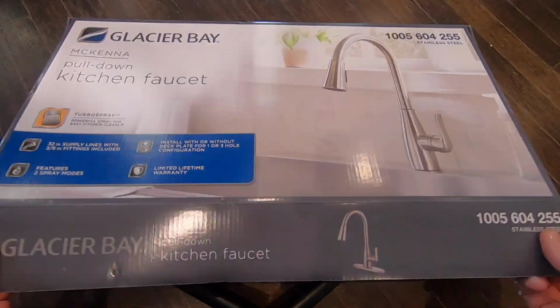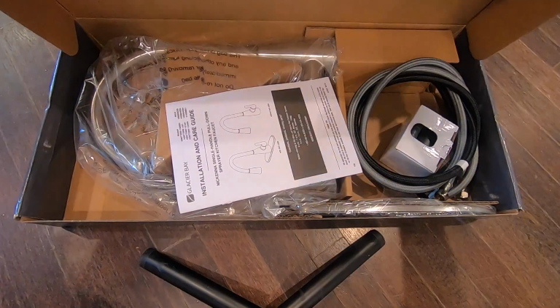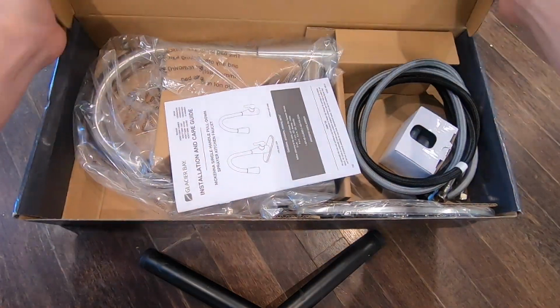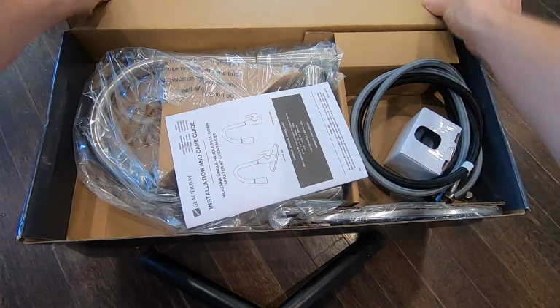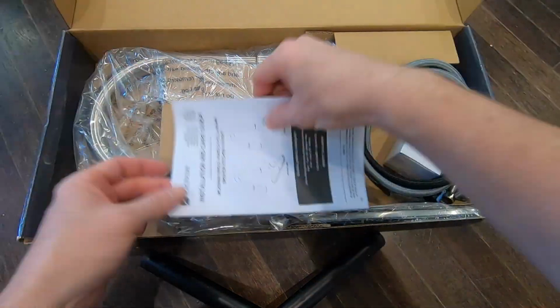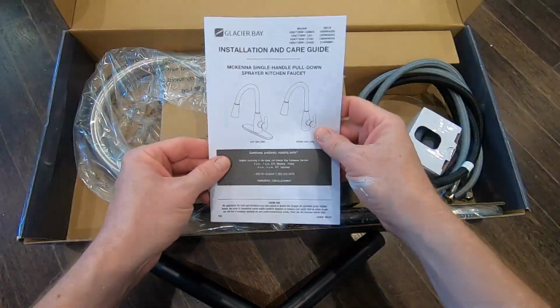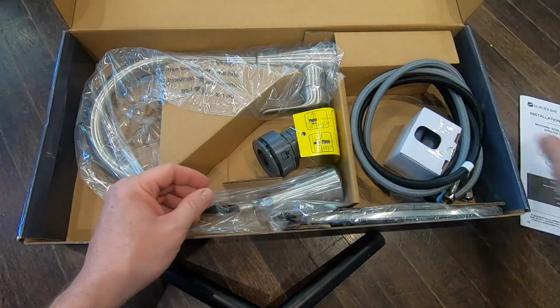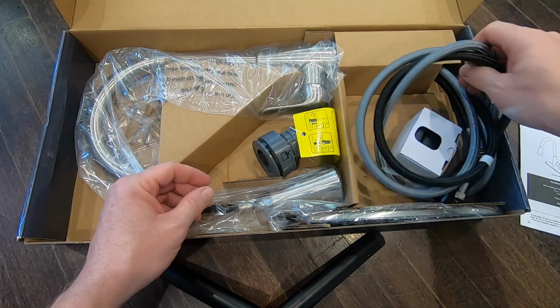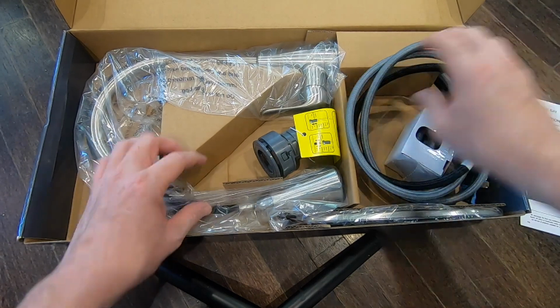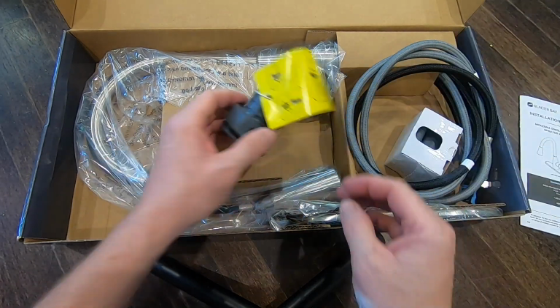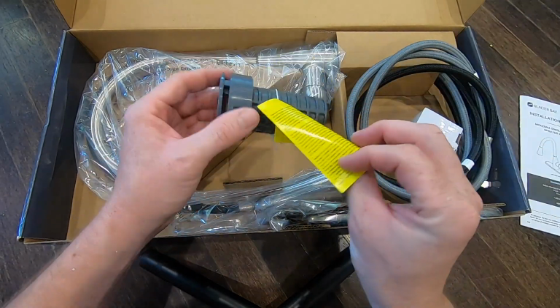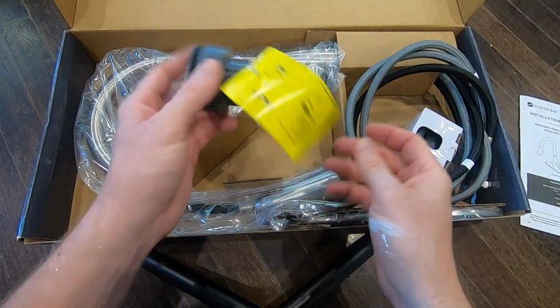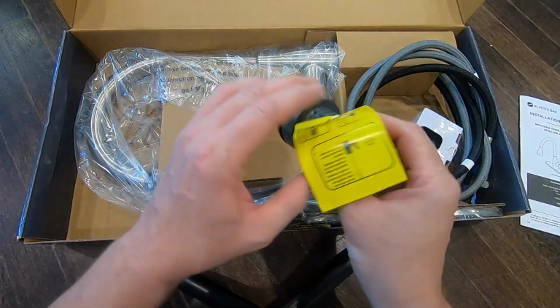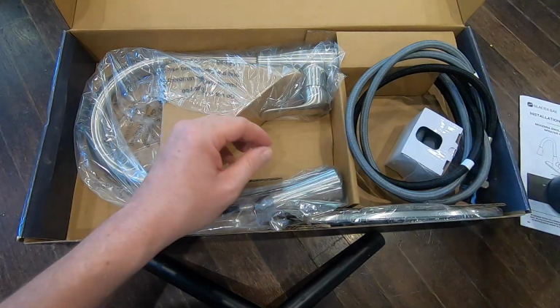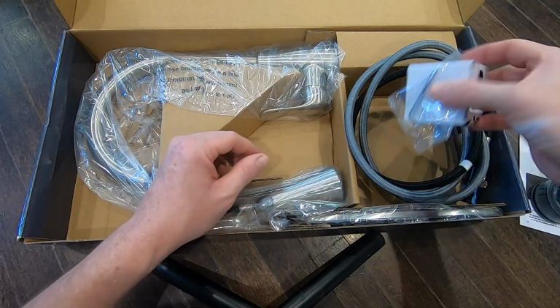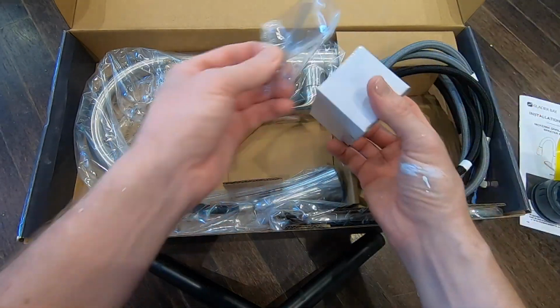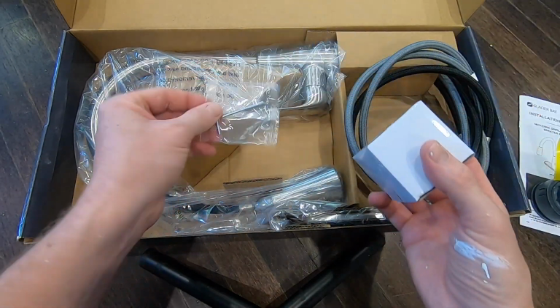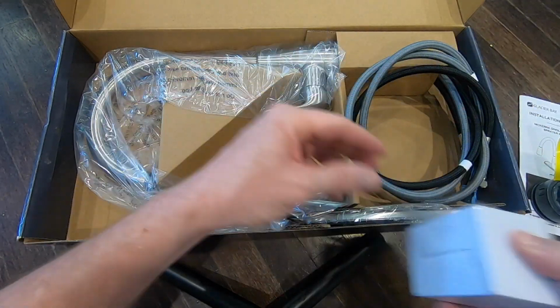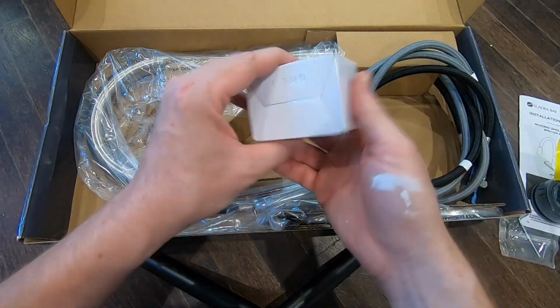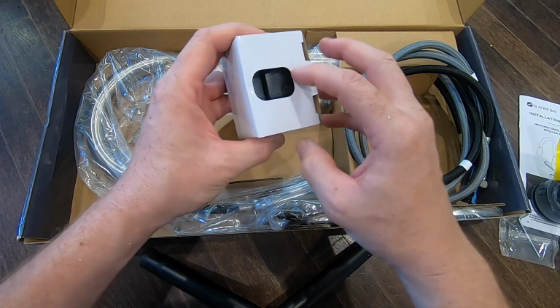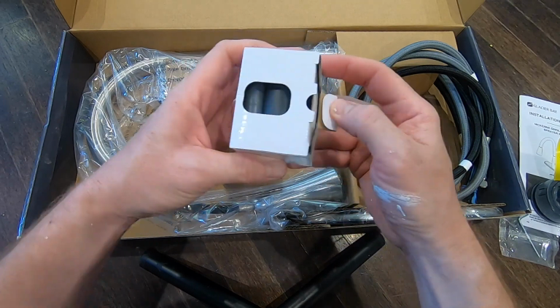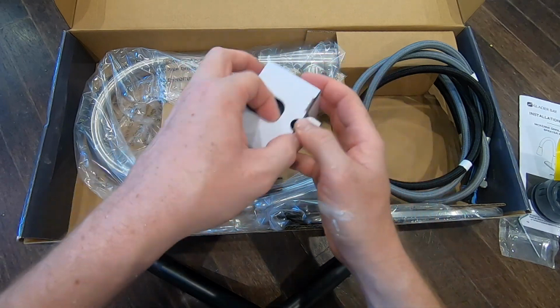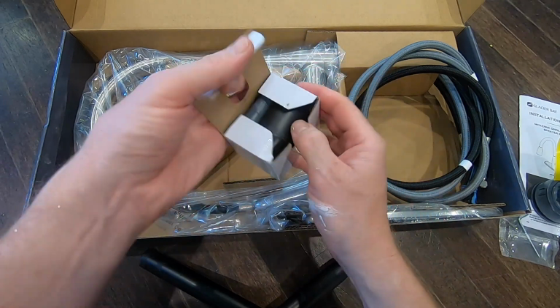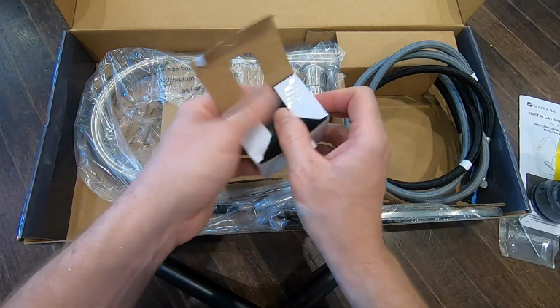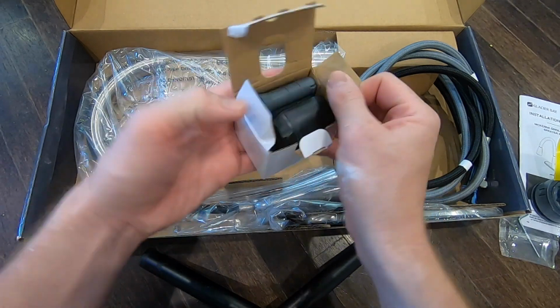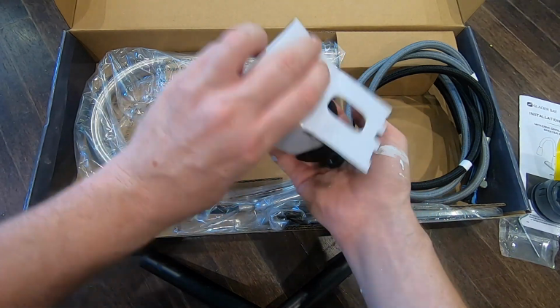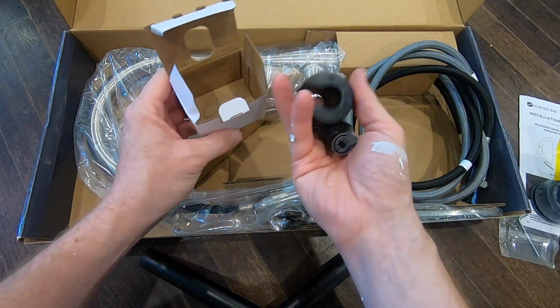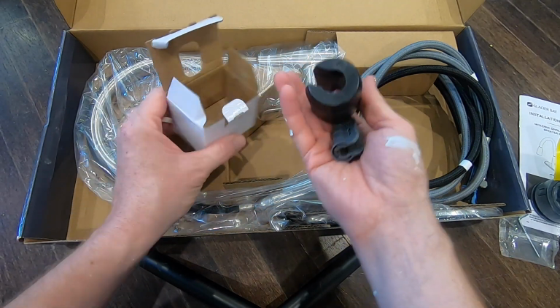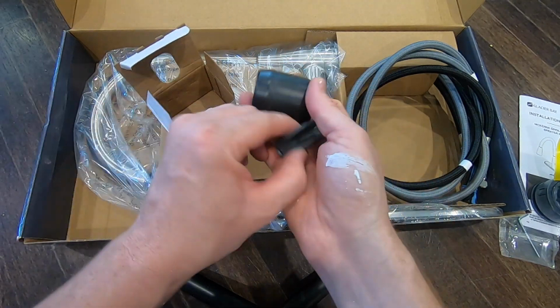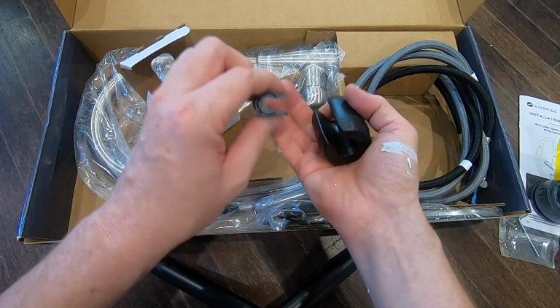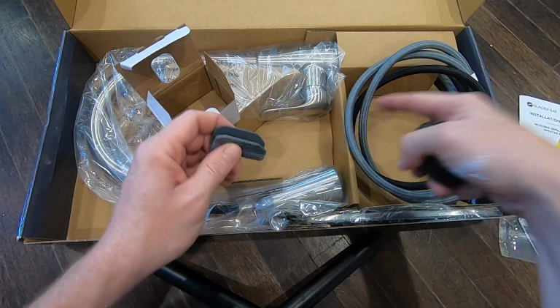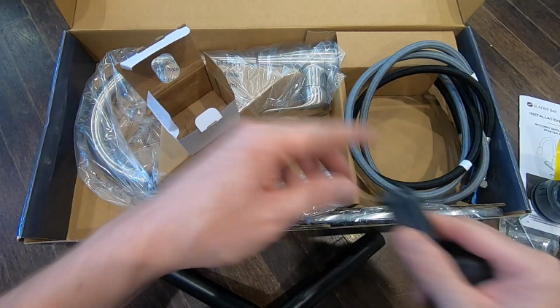Opening the box, everything is packaged really well. This grey piece of plastic is the fast mount, which really makes the installation simple. Next we have the faucet weight and hose clip.